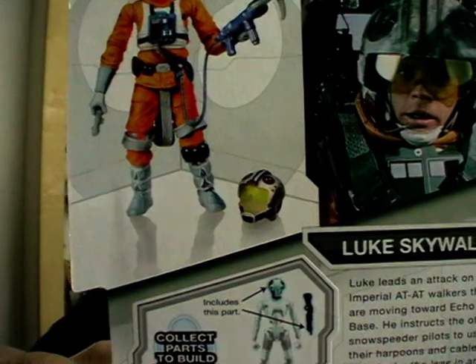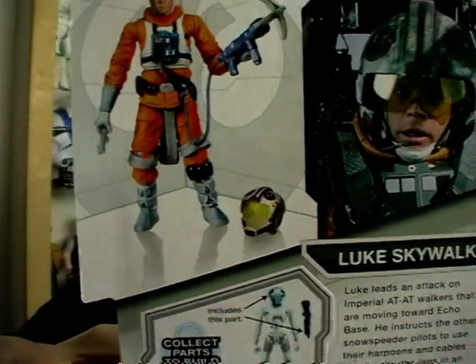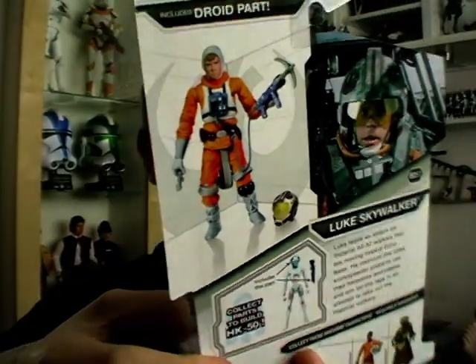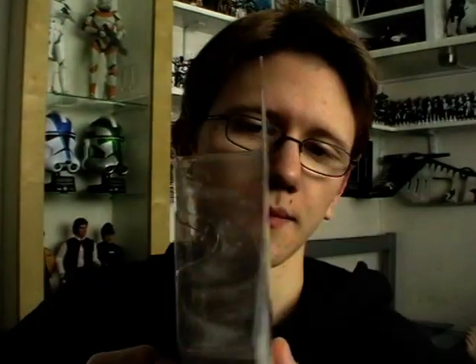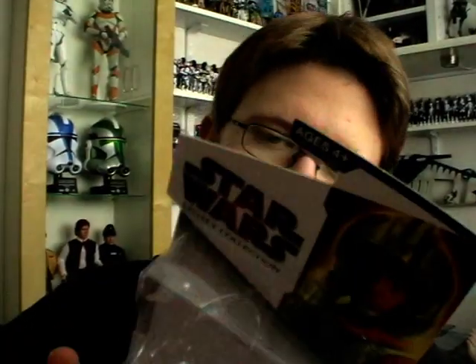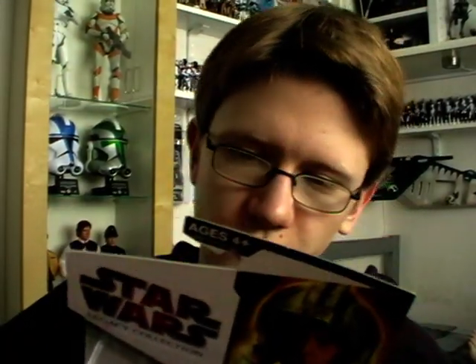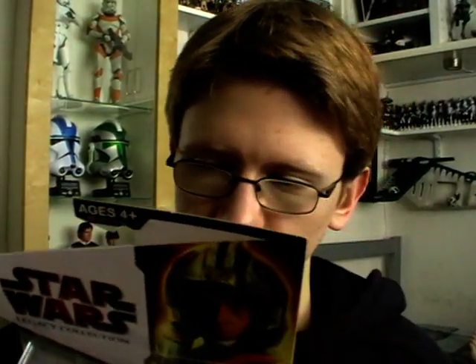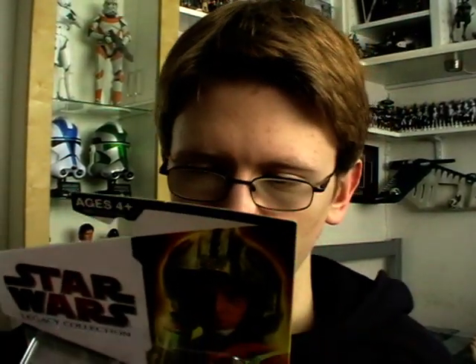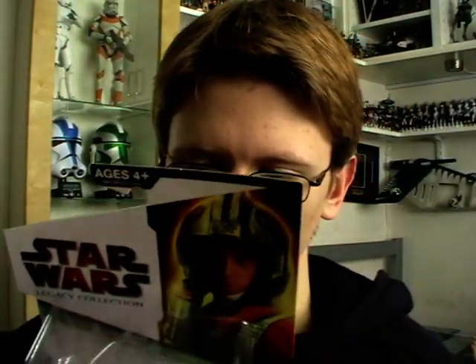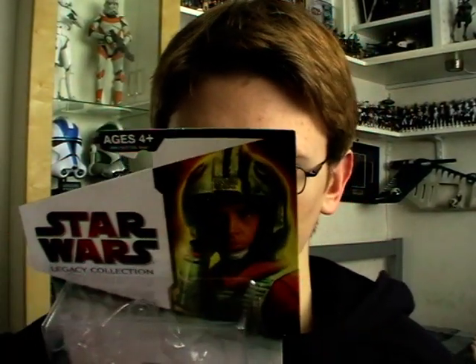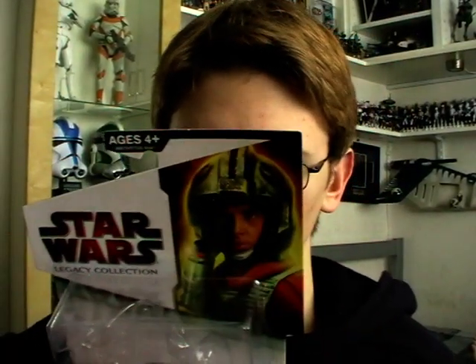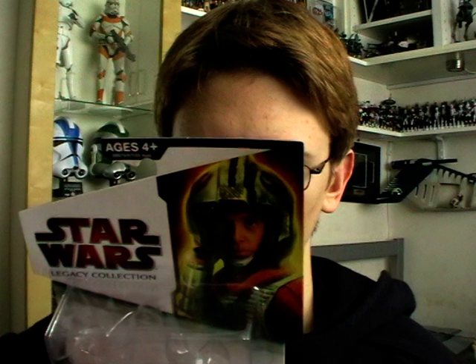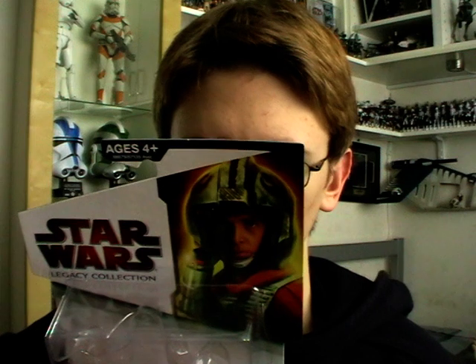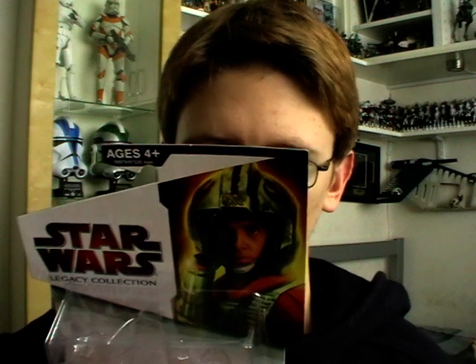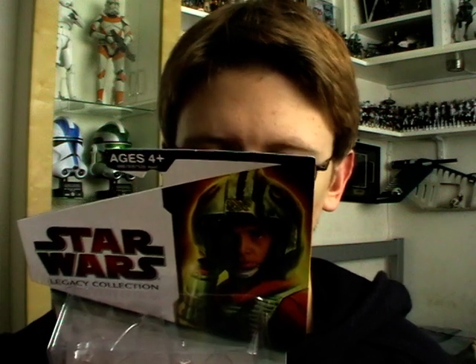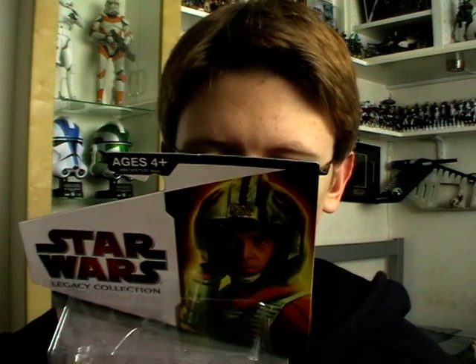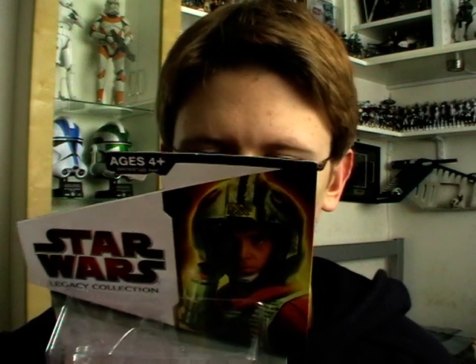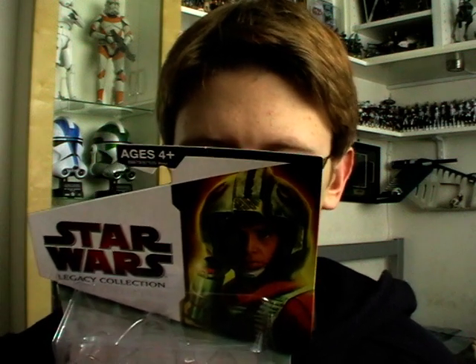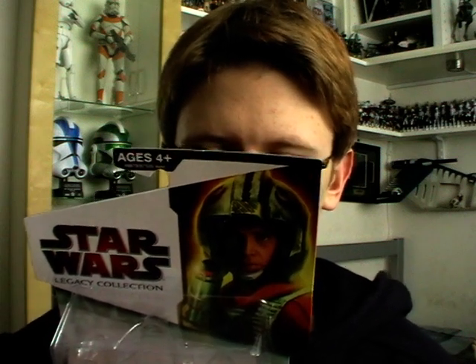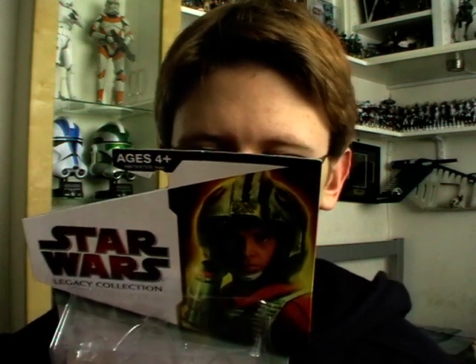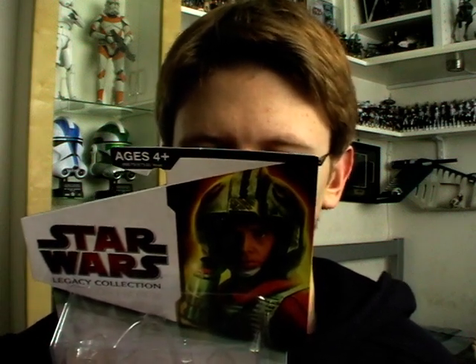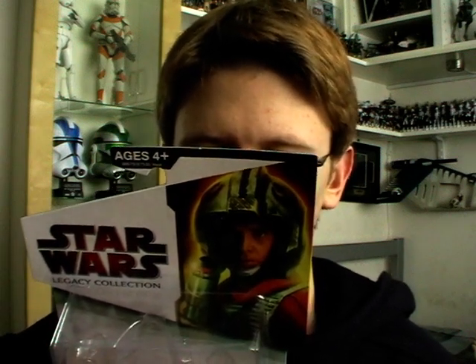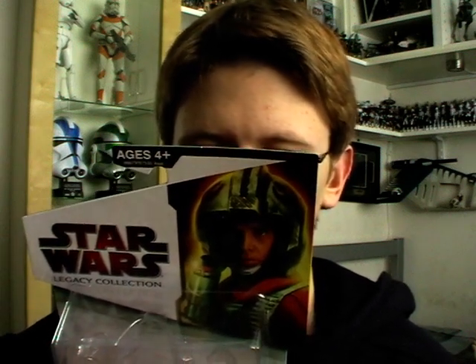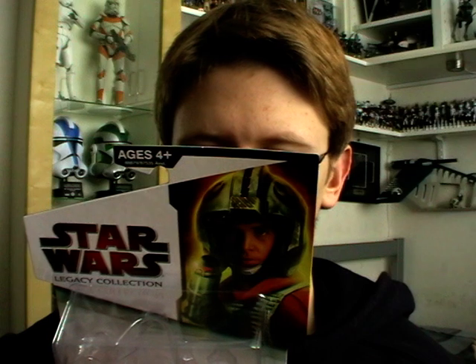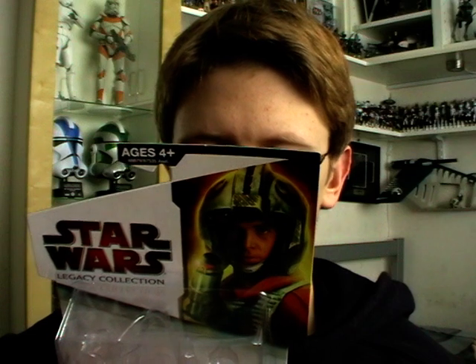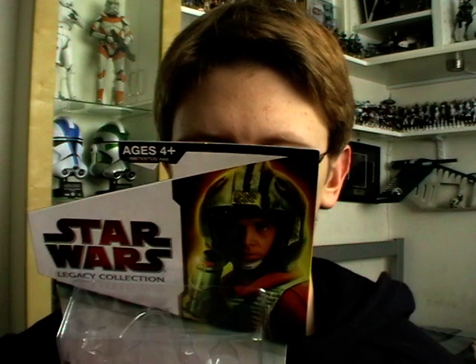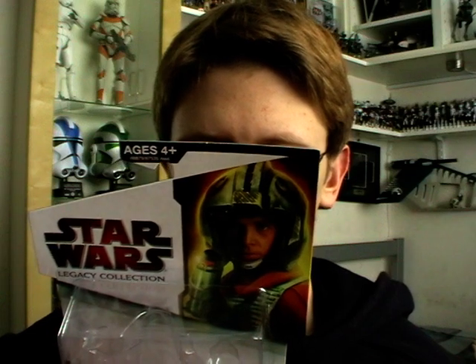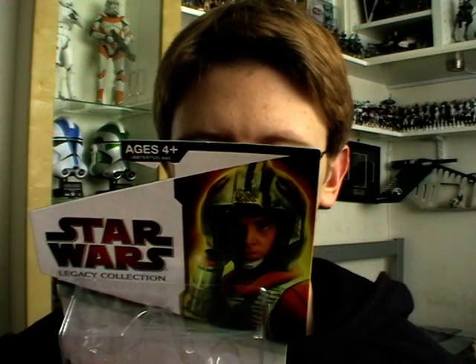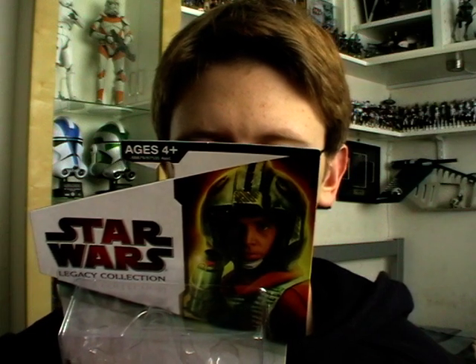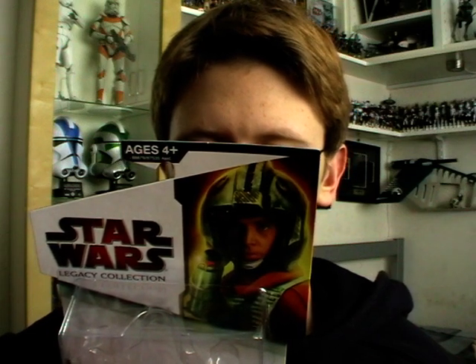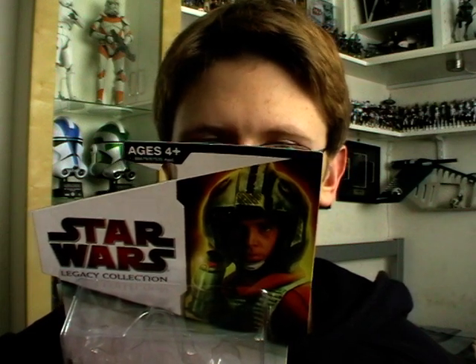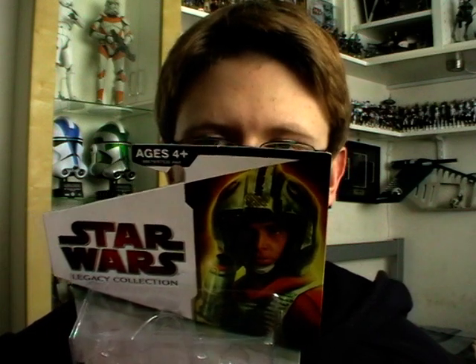Just quickly reading from the back: it says Luke leads an attack on Imperial attack walkers that are moving toward Echo Base. He instructs the other snow speeder pilots to use their harpoons and cables and aim for the legs in an attempt to take out the Imperial walkers.